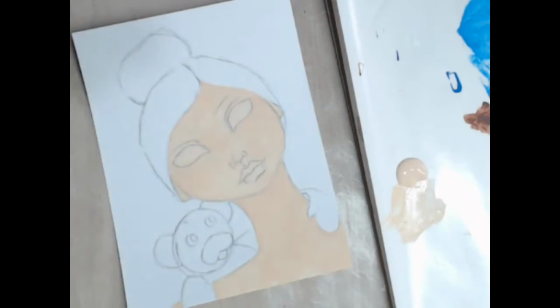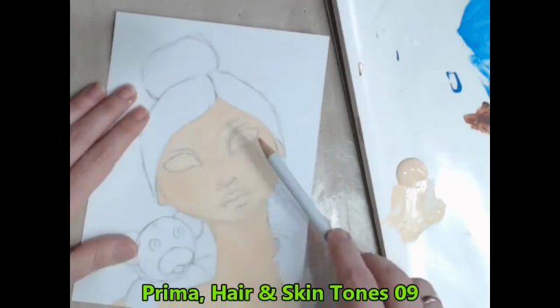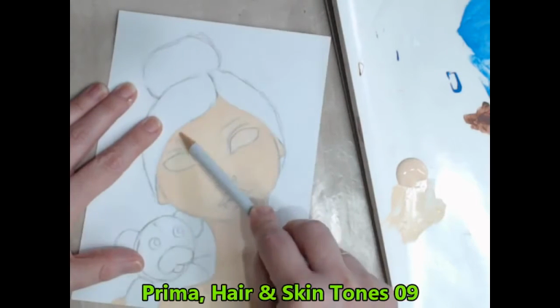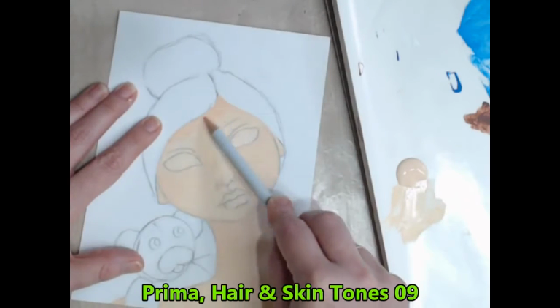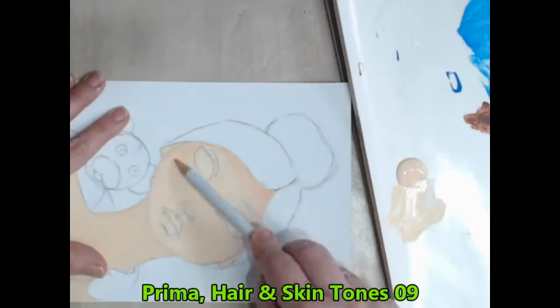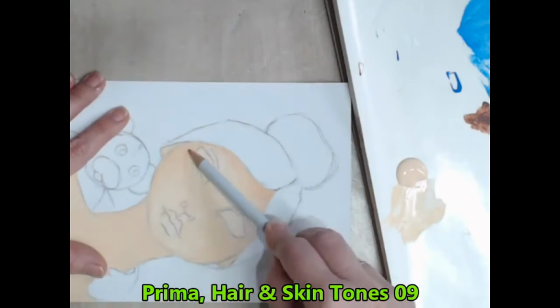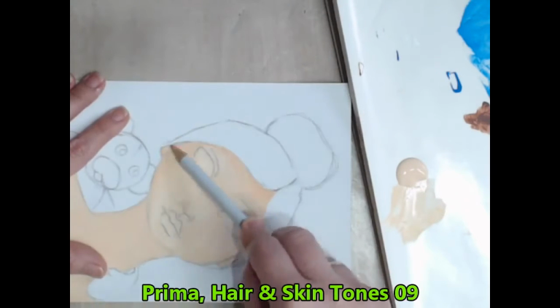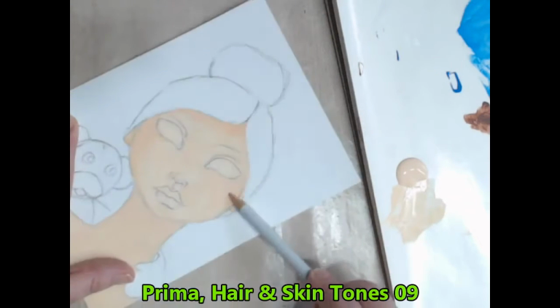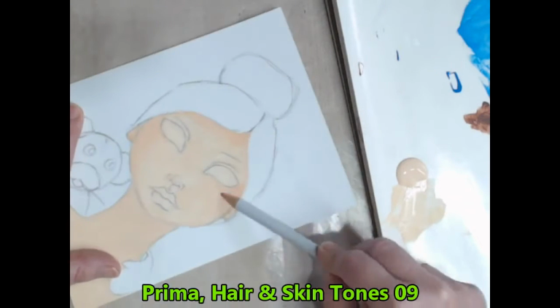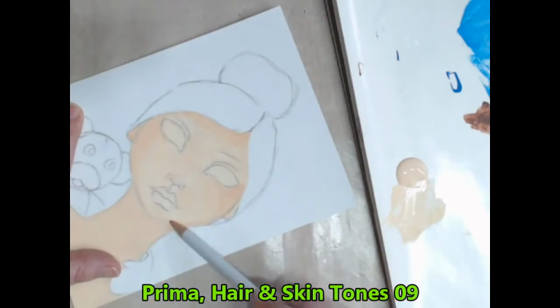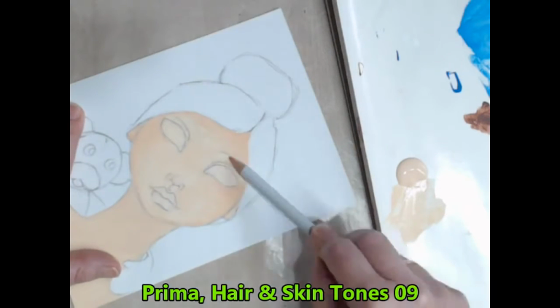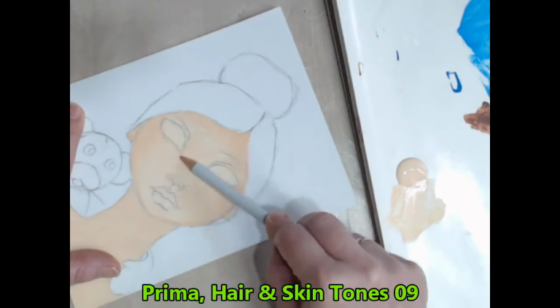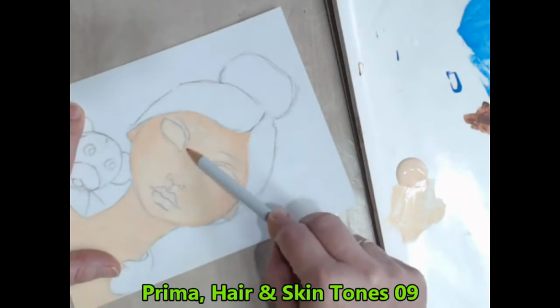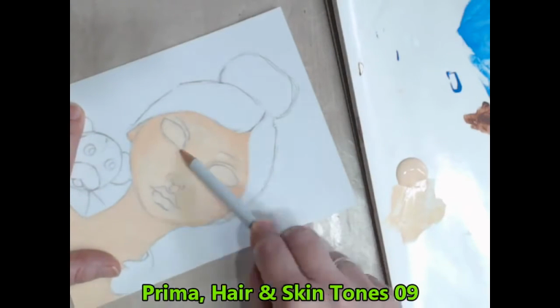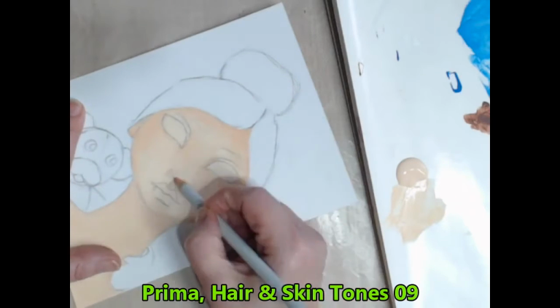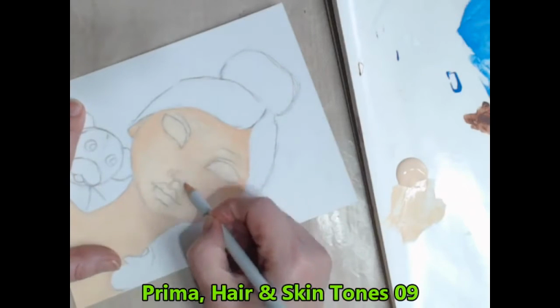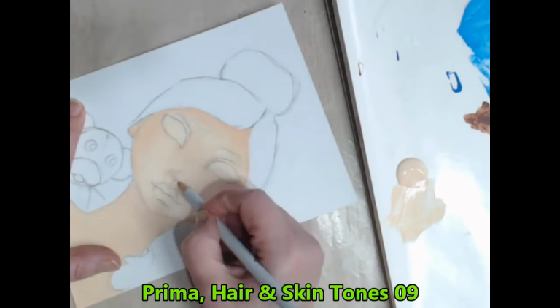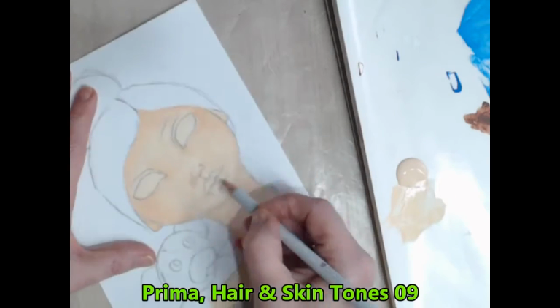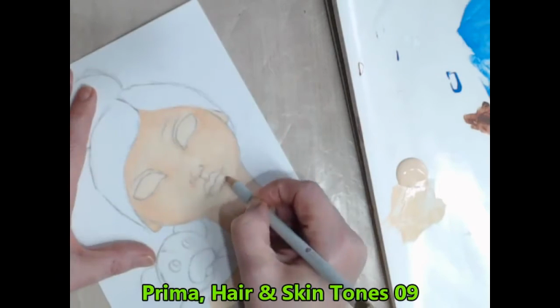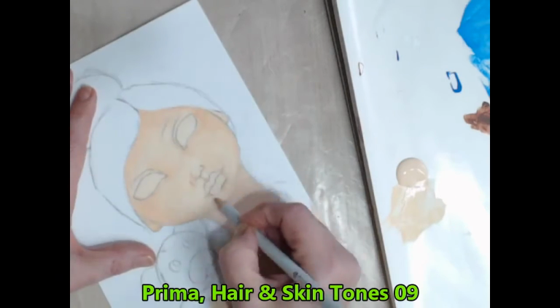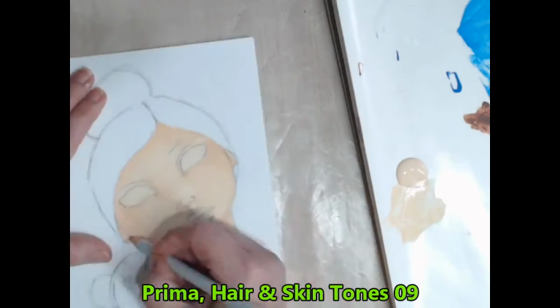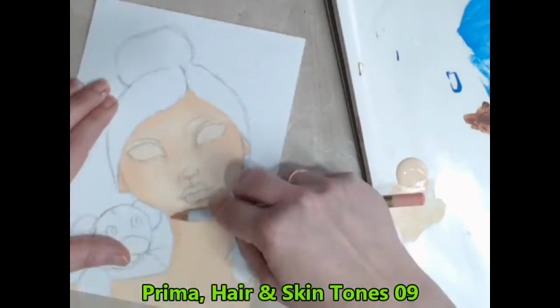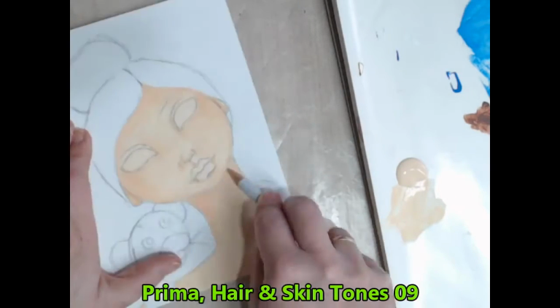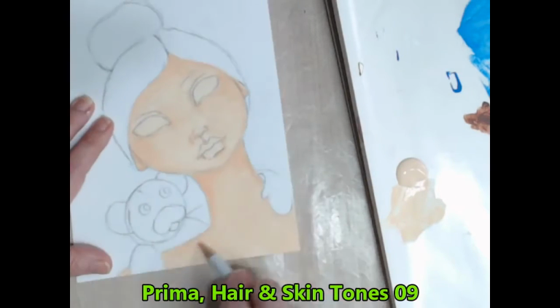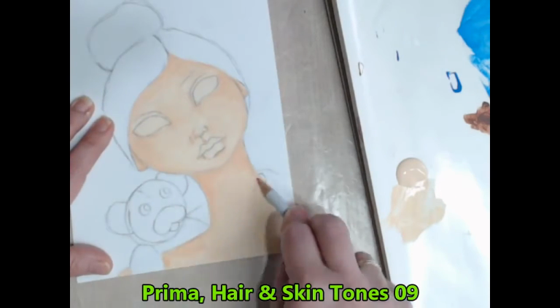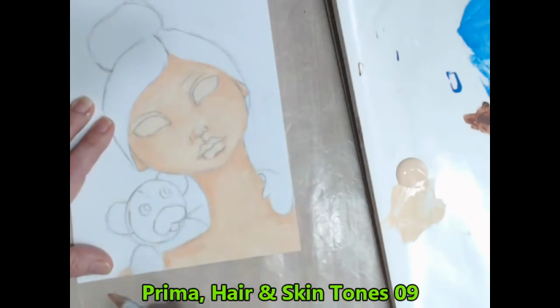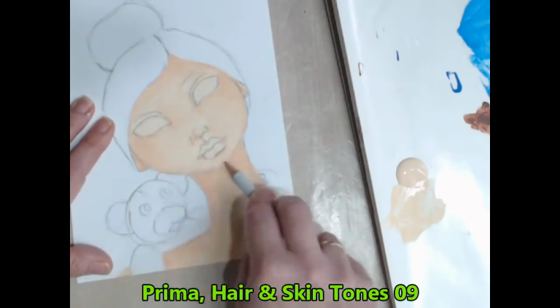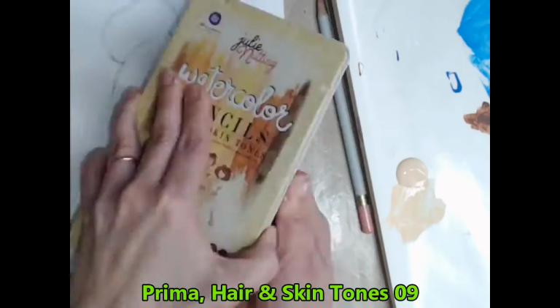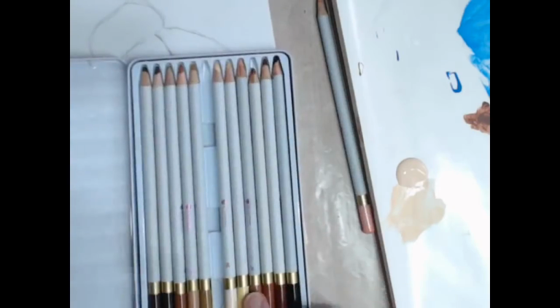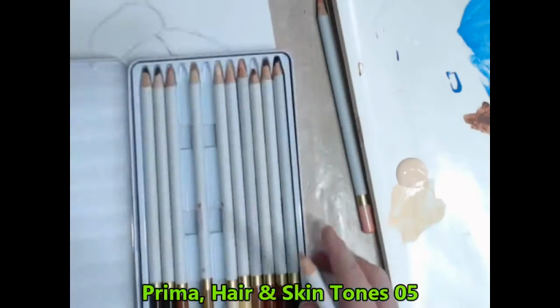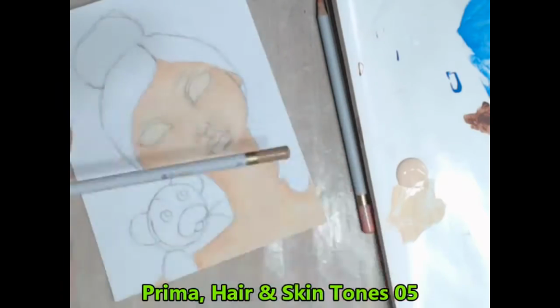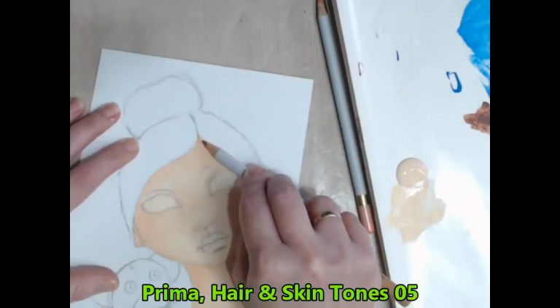I dry this layer off before reapplying the same watercolour pencil. This time round I add a deeper colour to the darkest areas before blending it all together with another coat of paint.